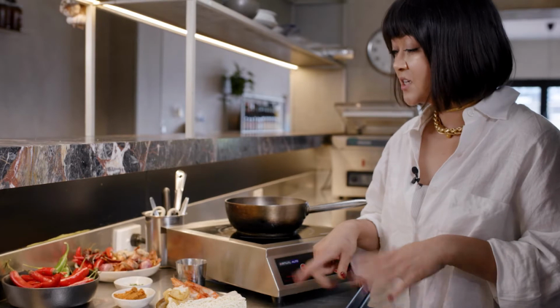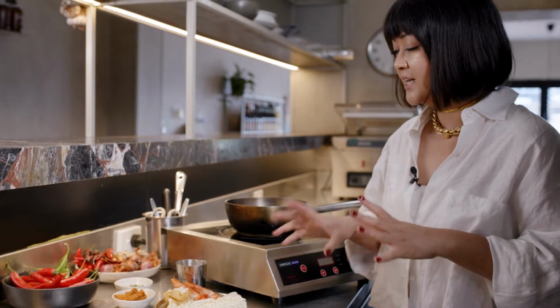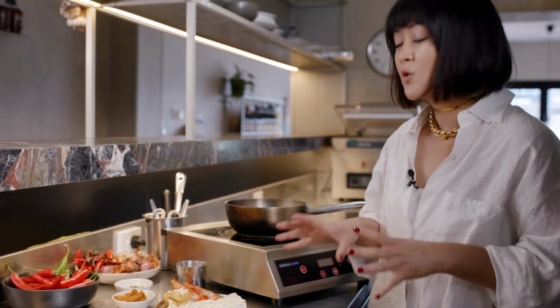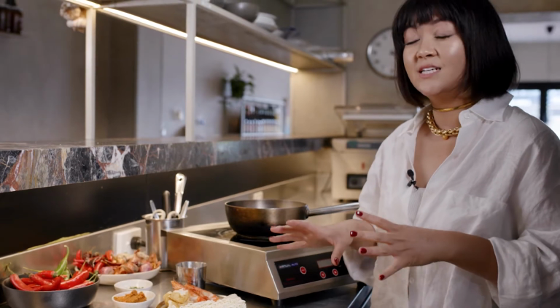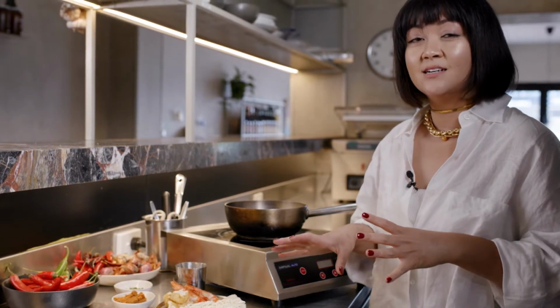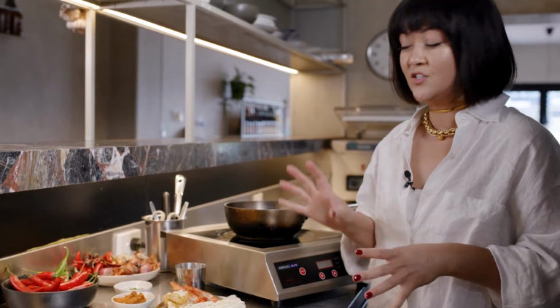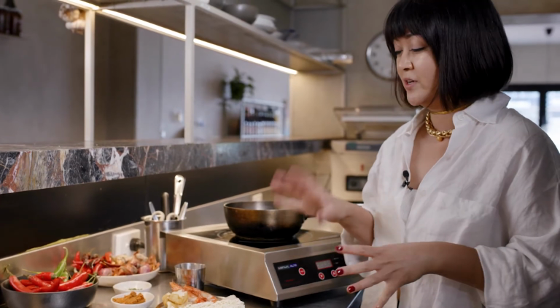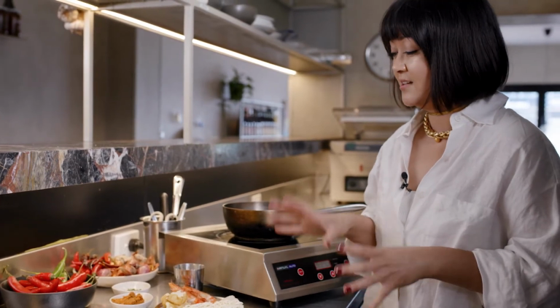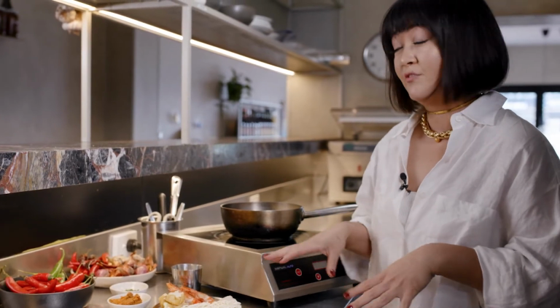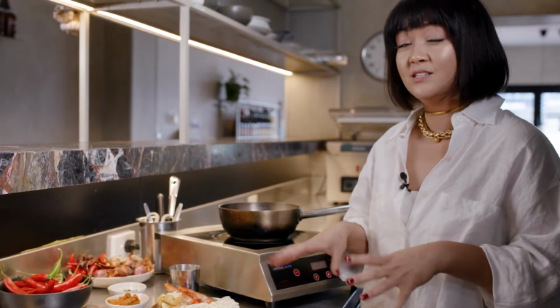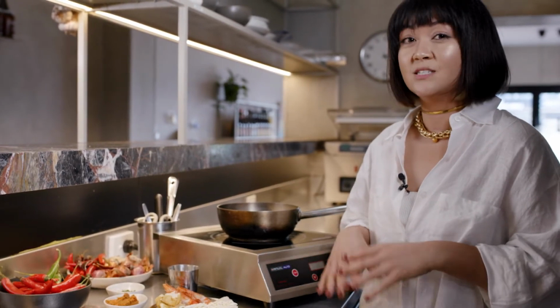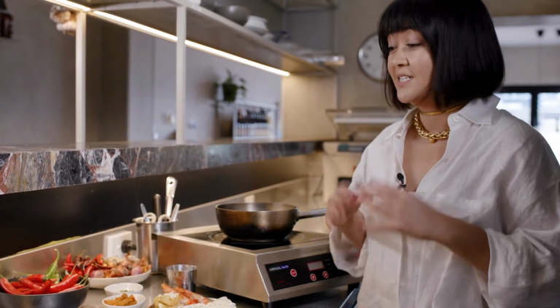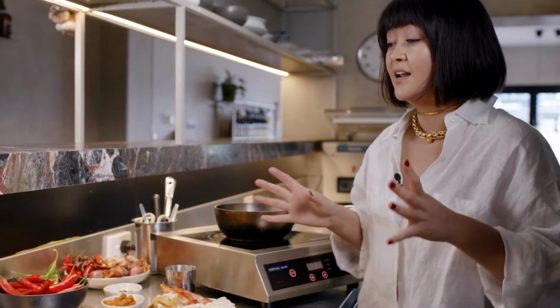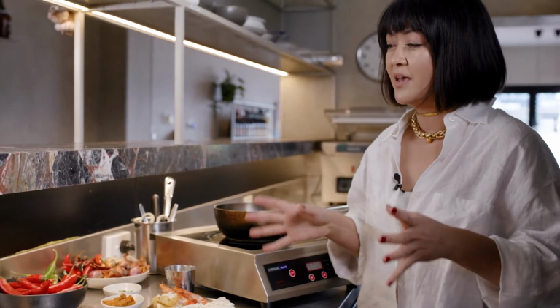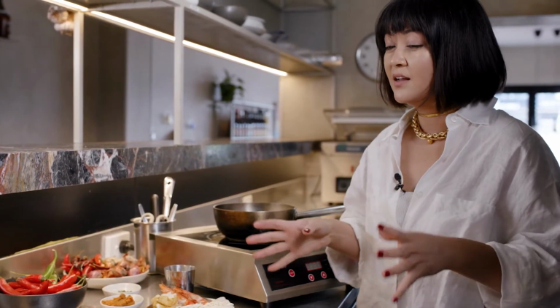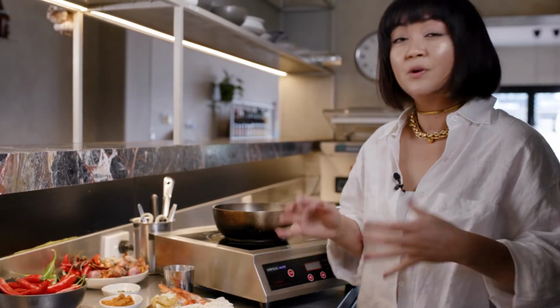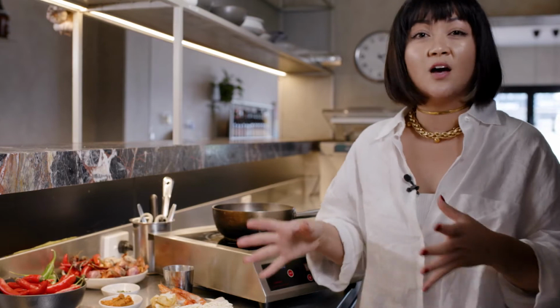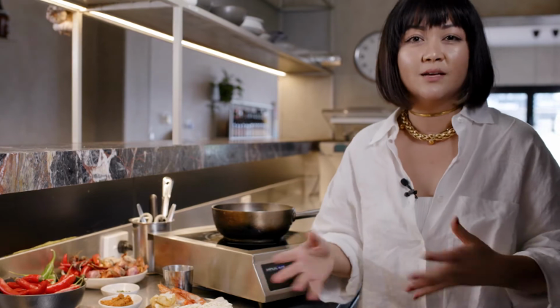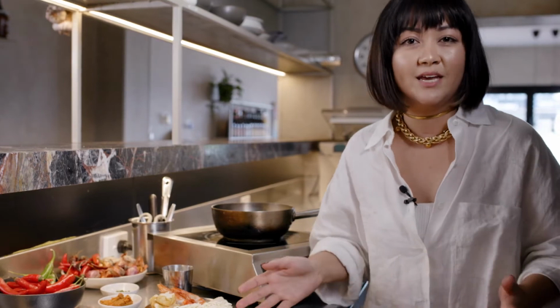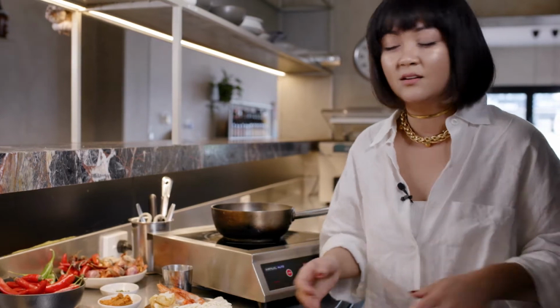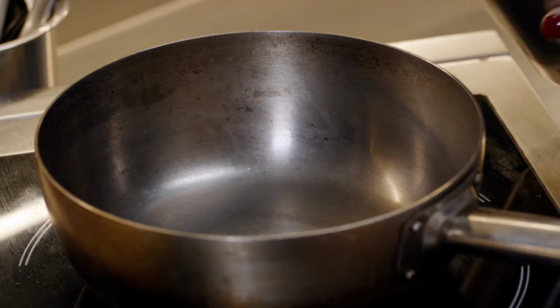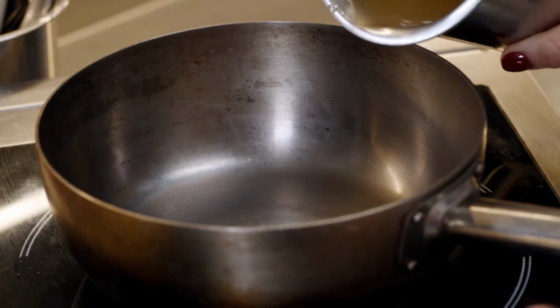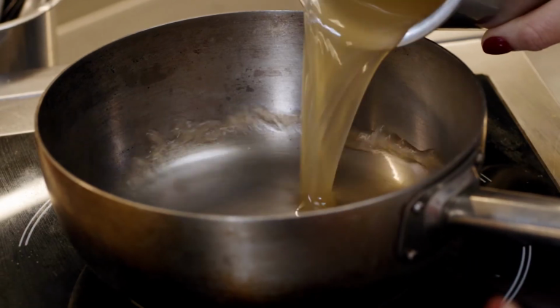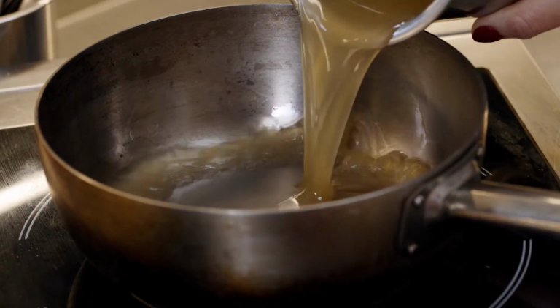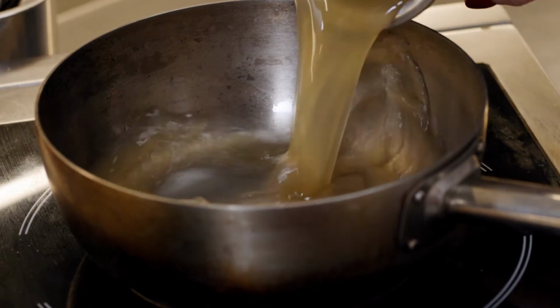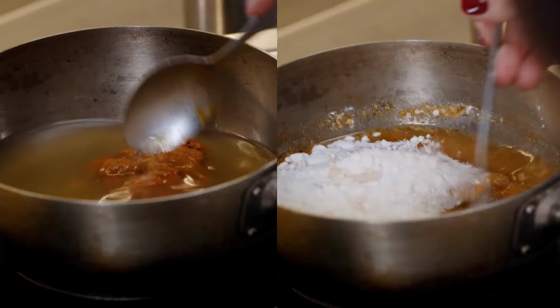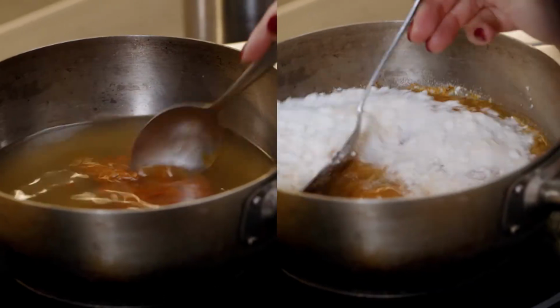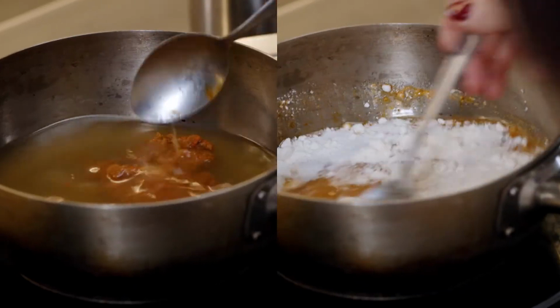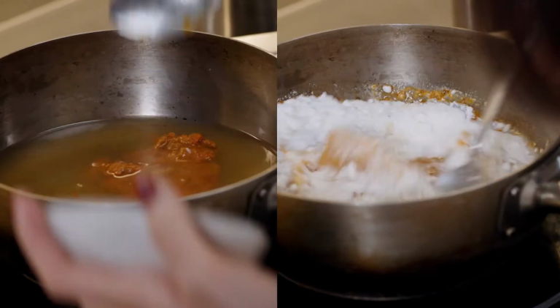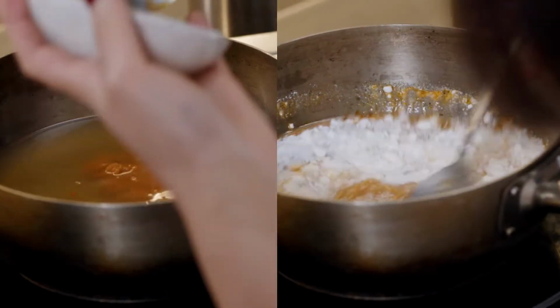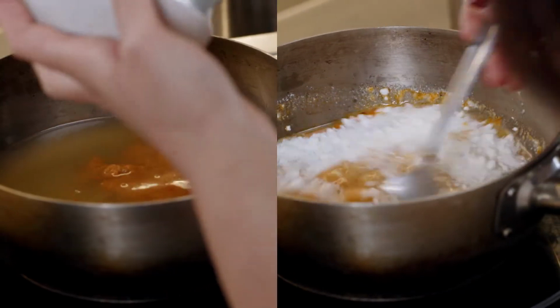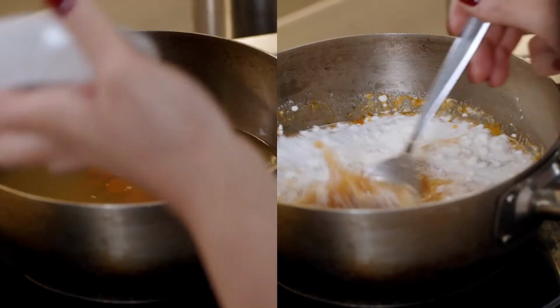It's so much easier just to put it together in seven minutes versus spend an entire day to make it. But if you have time, make it. In this case, we're going to use a prawn stock just to elevate it a little bit.